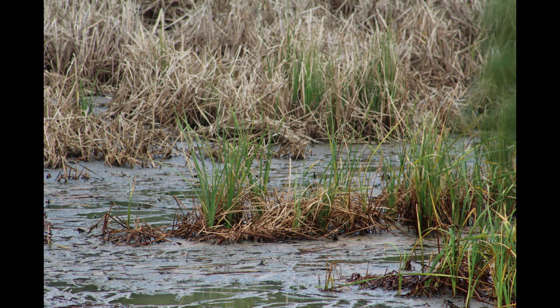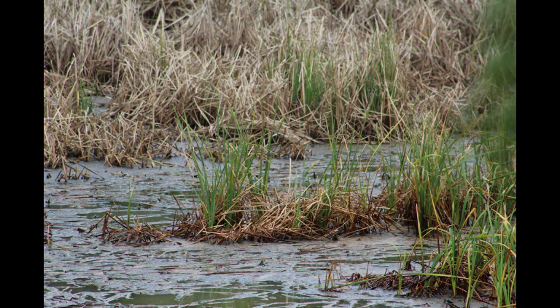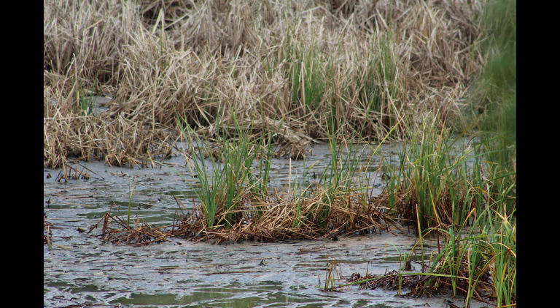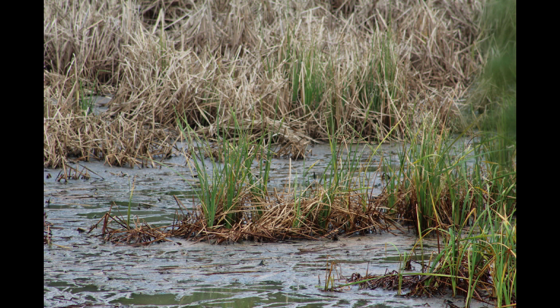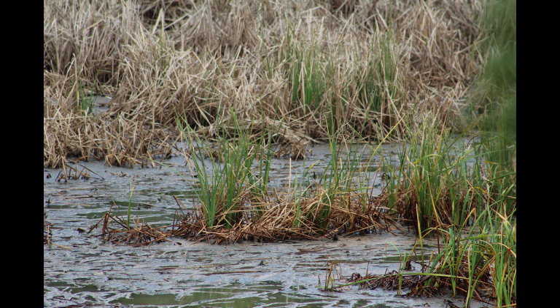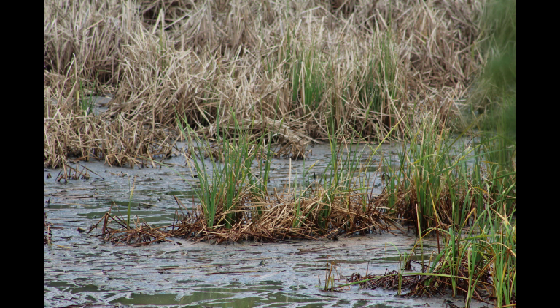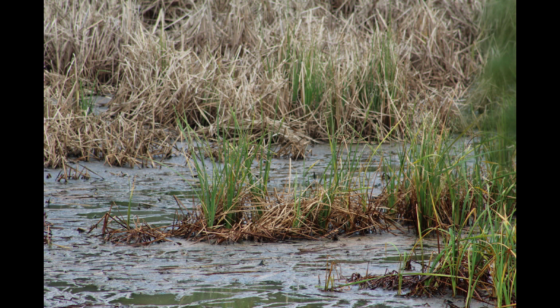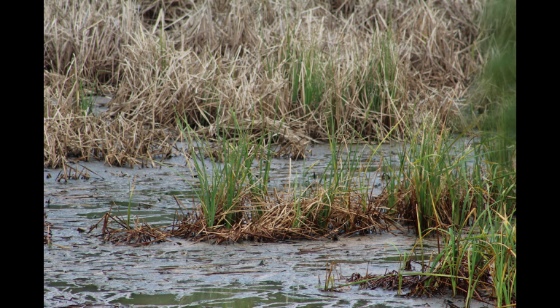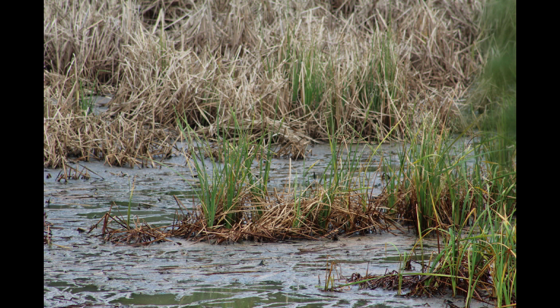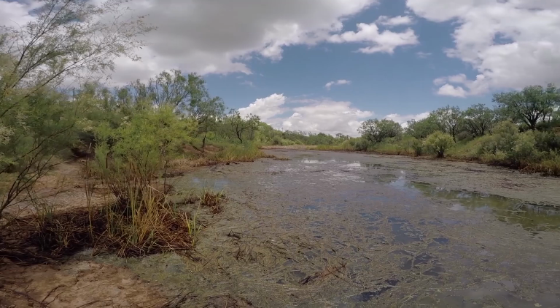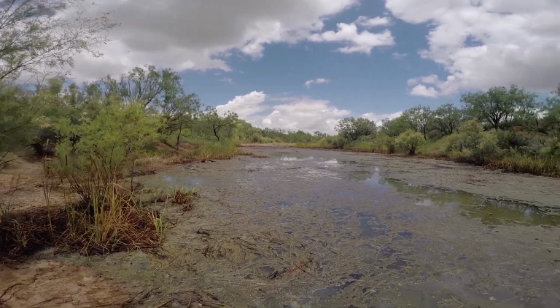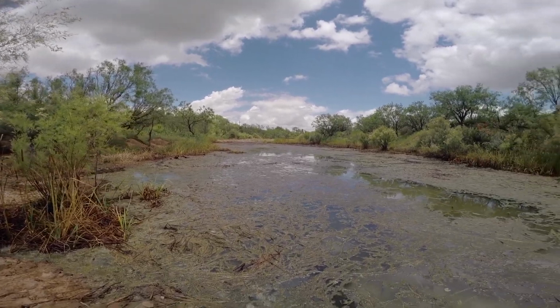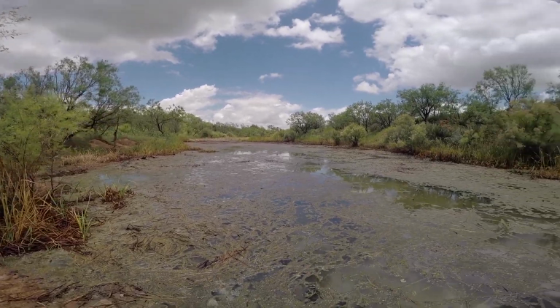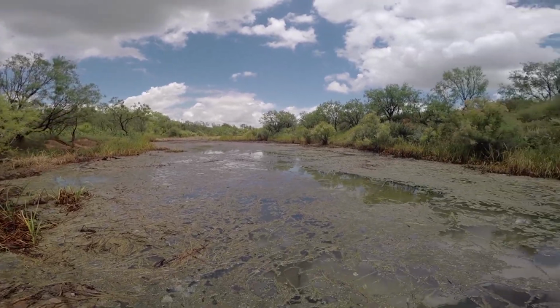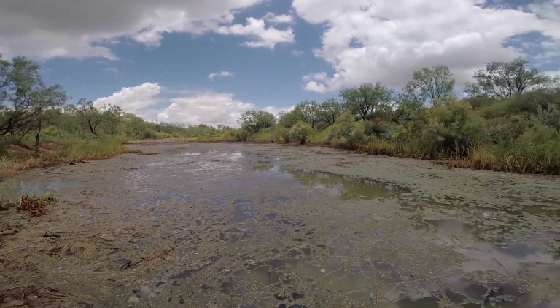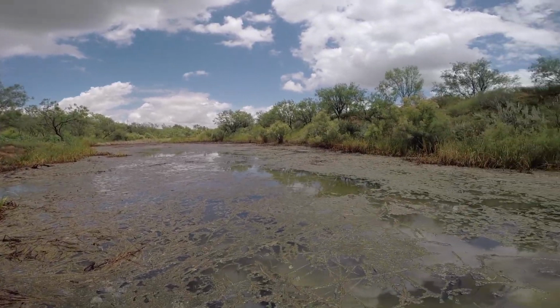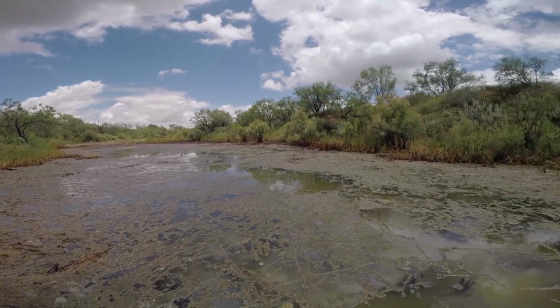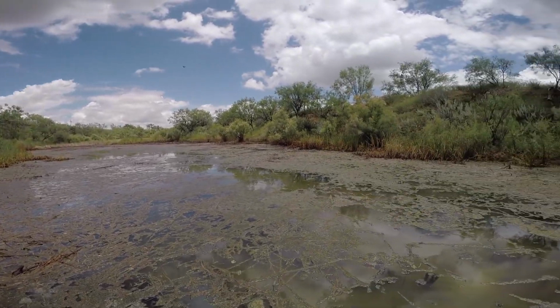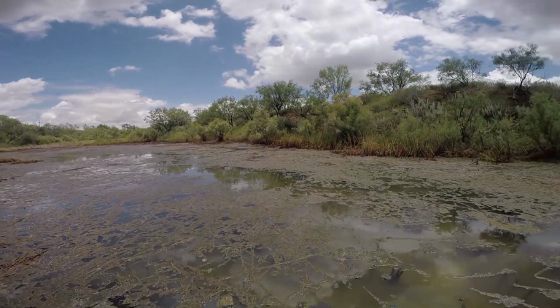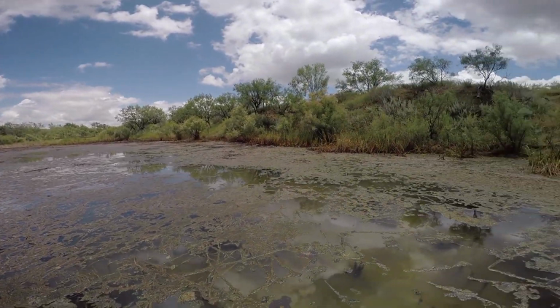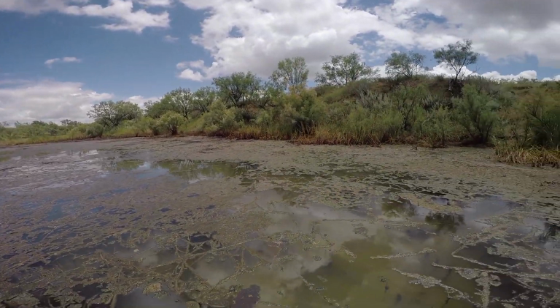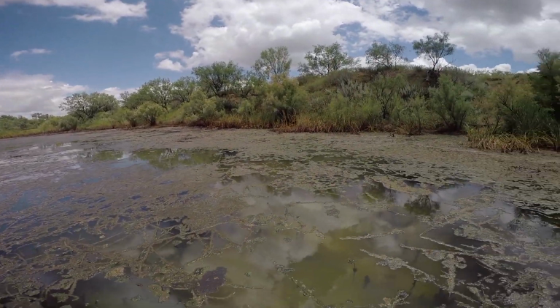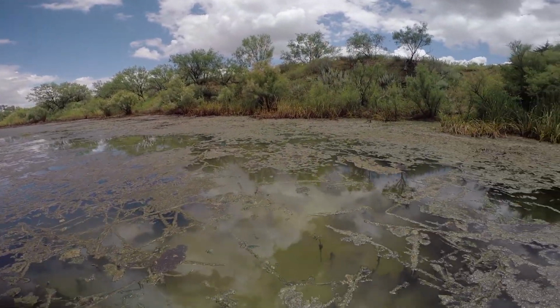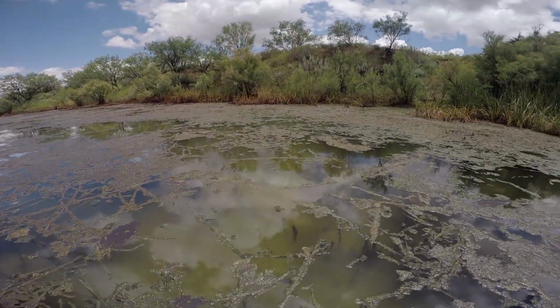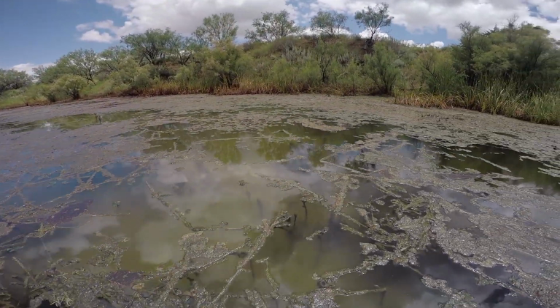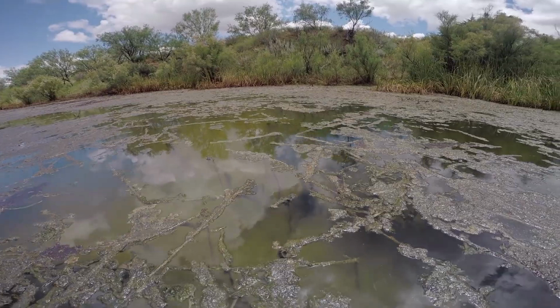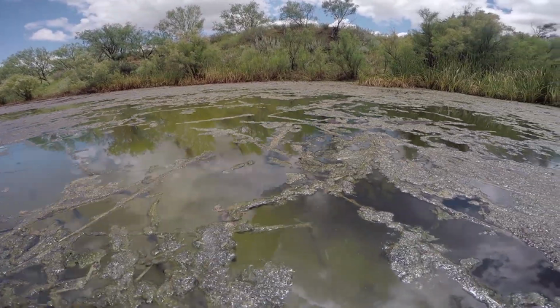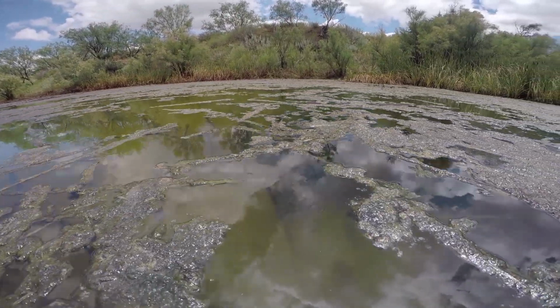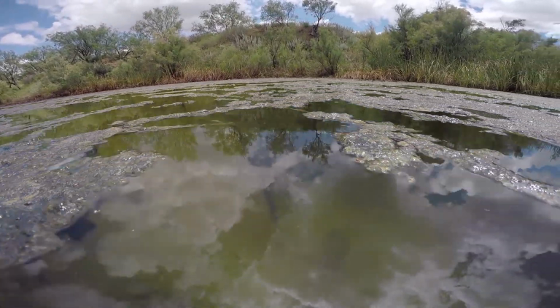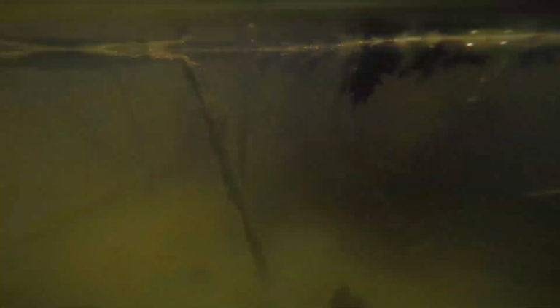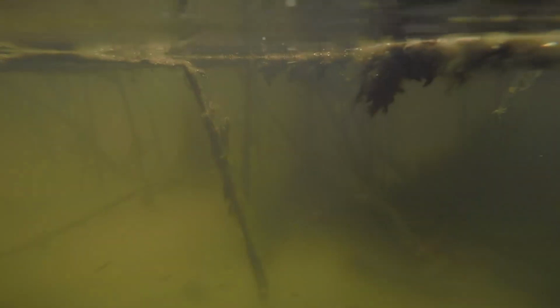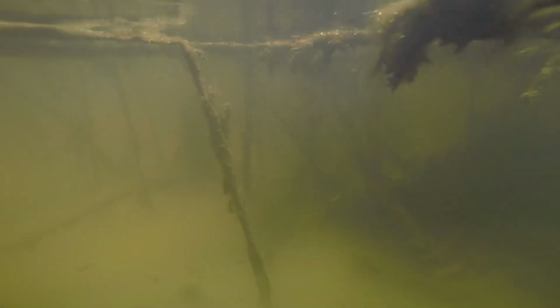The water is clear and algae is growing. New plant life is emerging and flourishing once again, and fish are re-inhabiting the once uninhabitable waters.